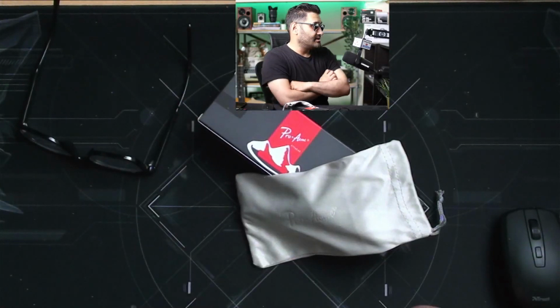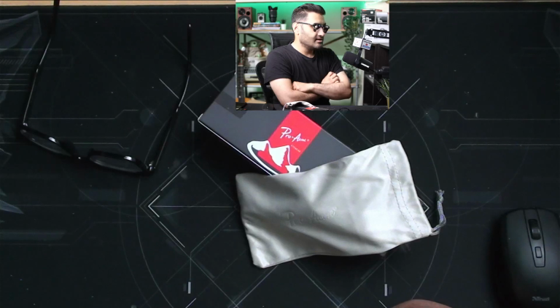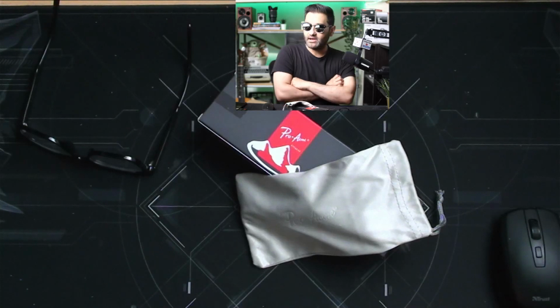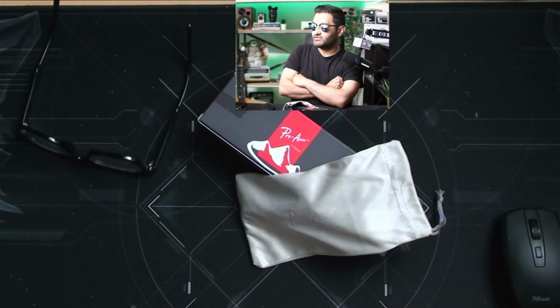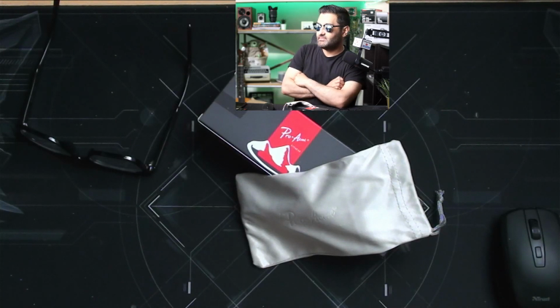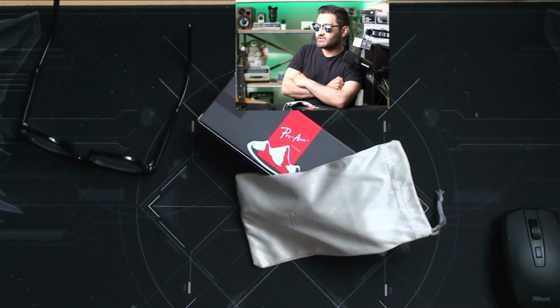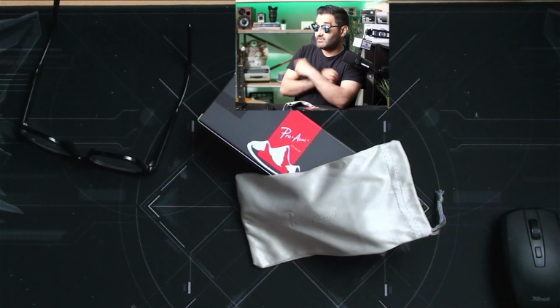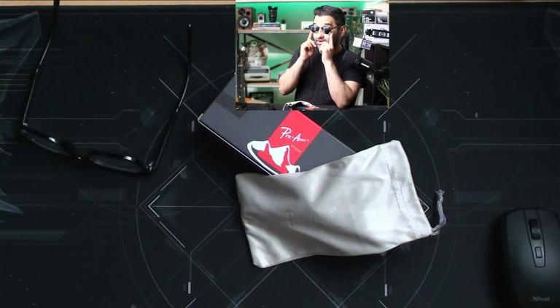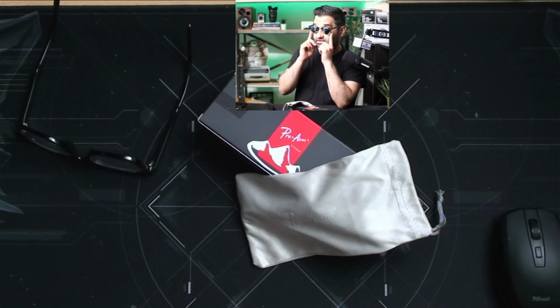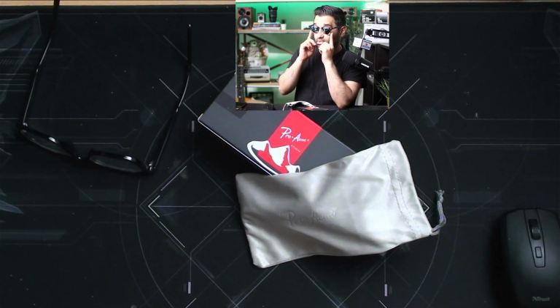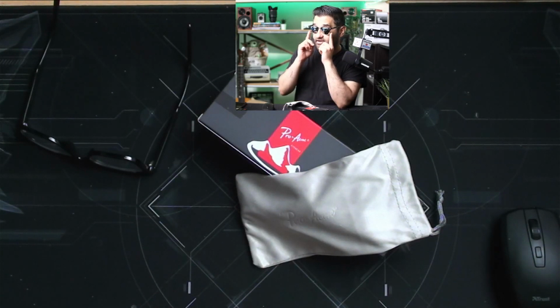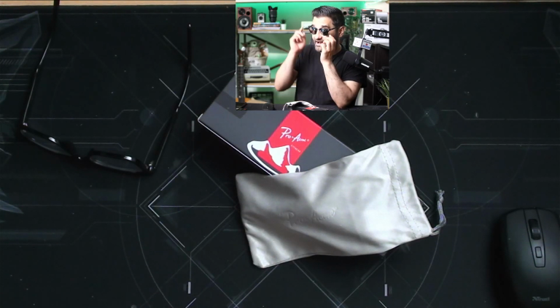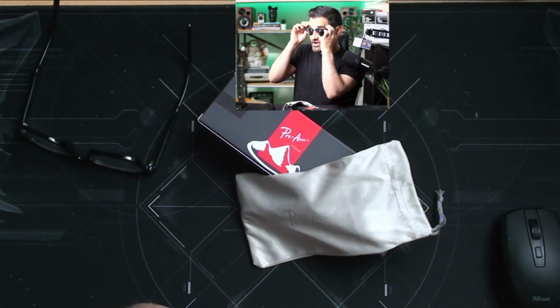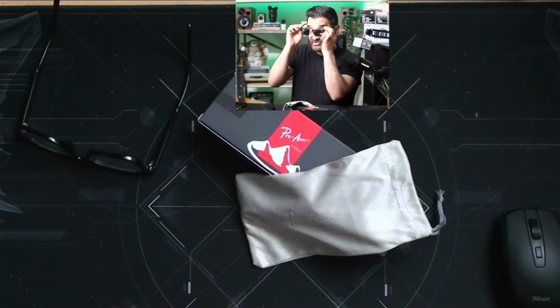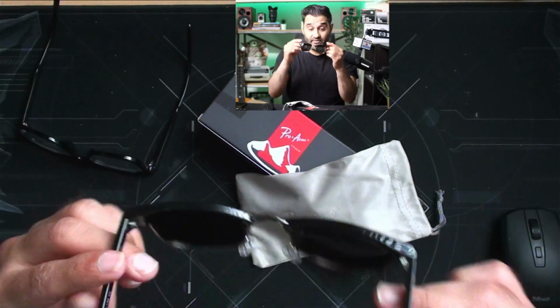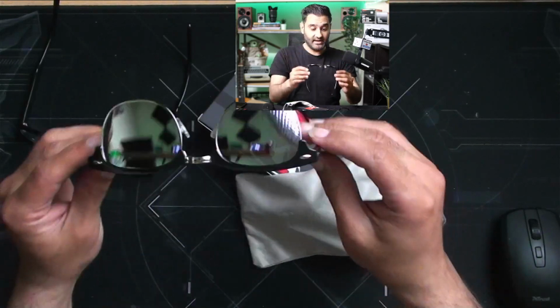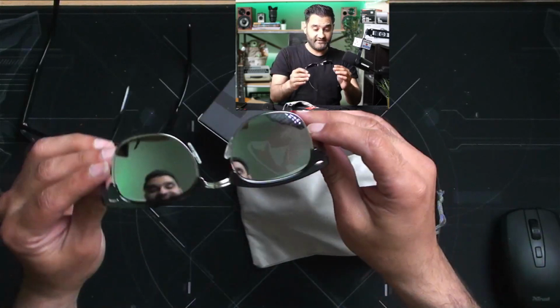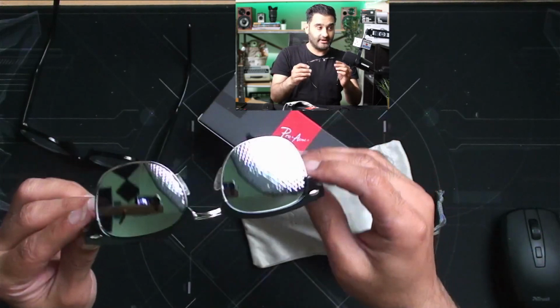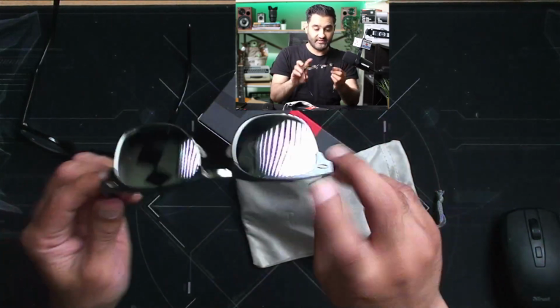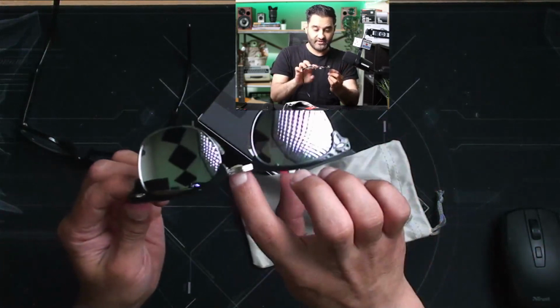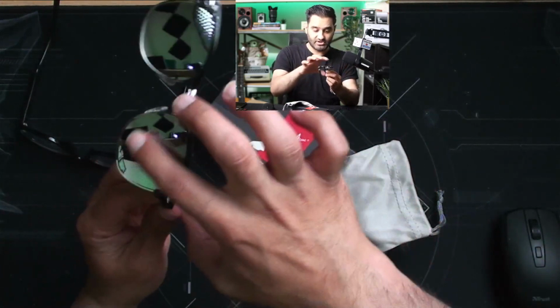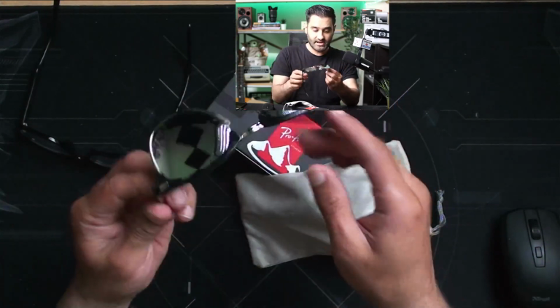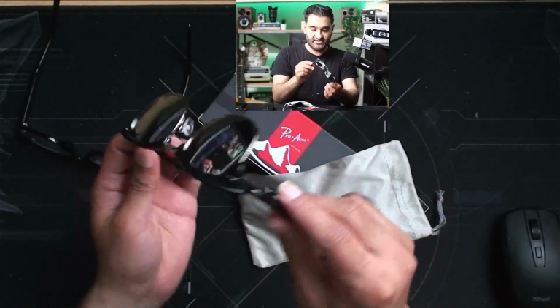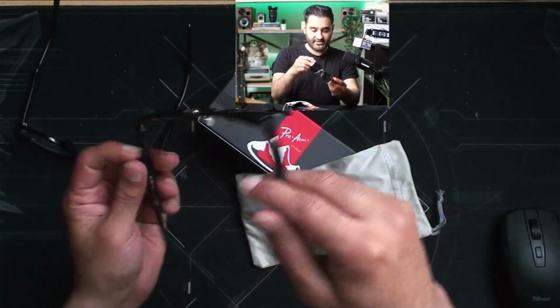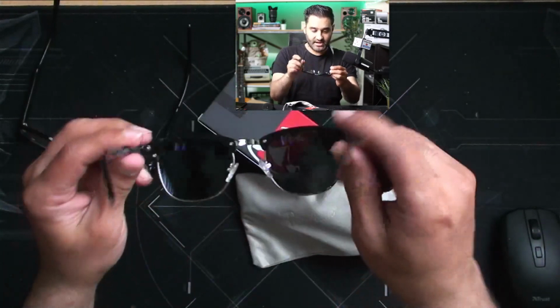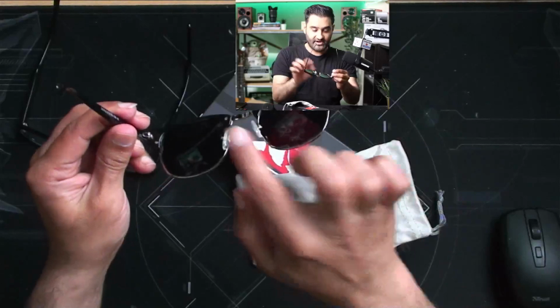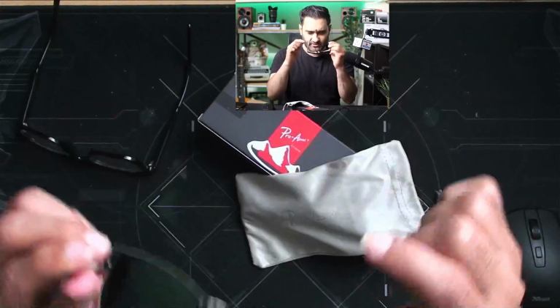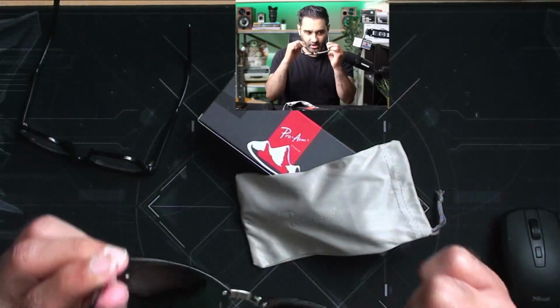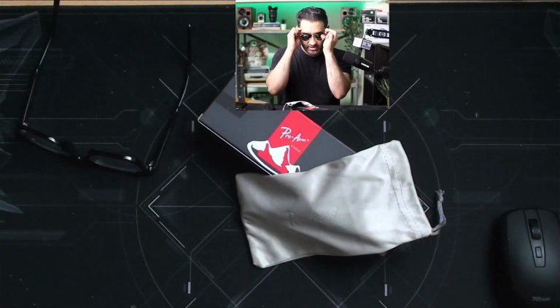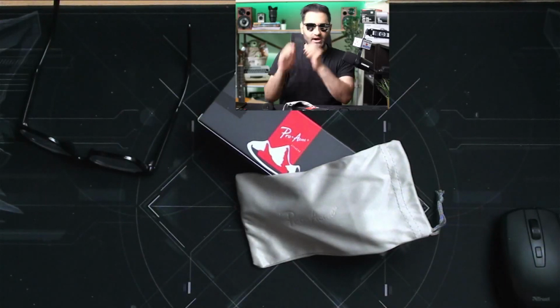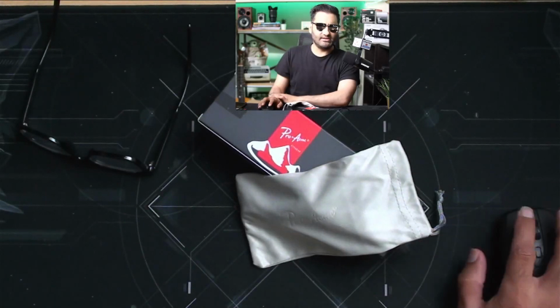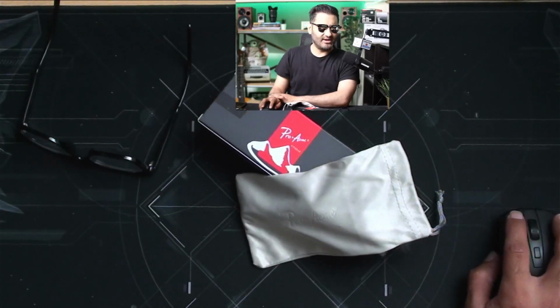They're rimless polarized sunglasses with 100% UV blocking, and they feel very luxurious. They've got a silver rim on the bottom, a bit of detail around the side, and they feel very comfortable on the nose. I like these quite a lot.